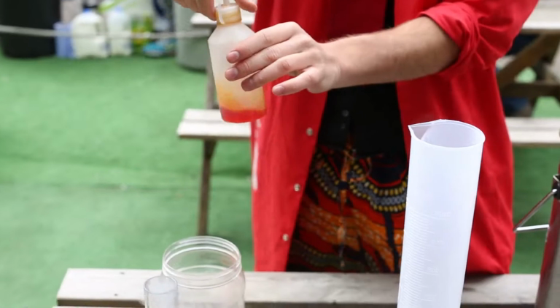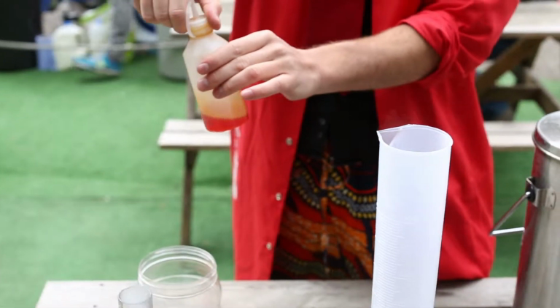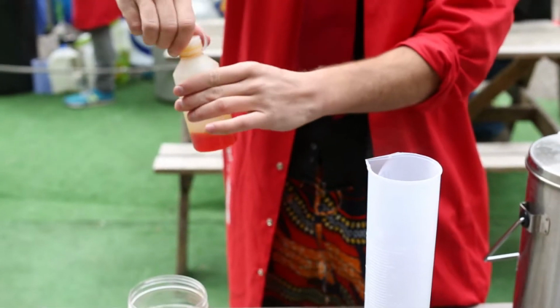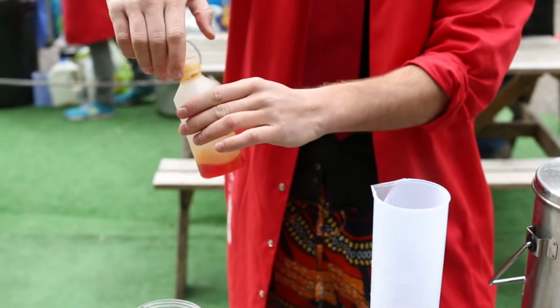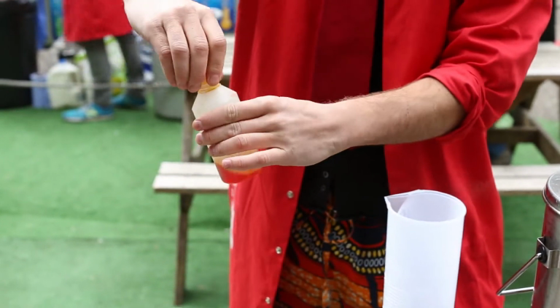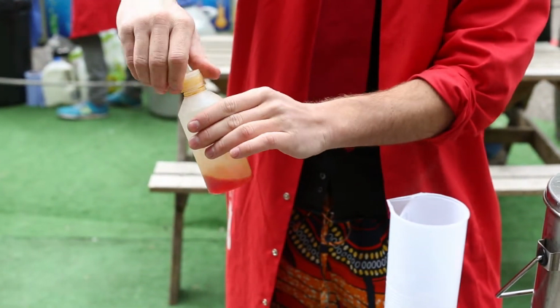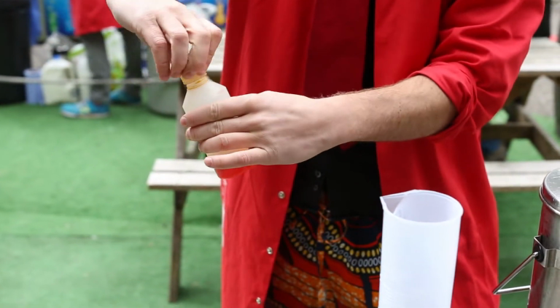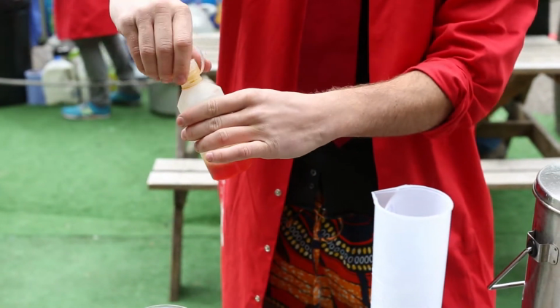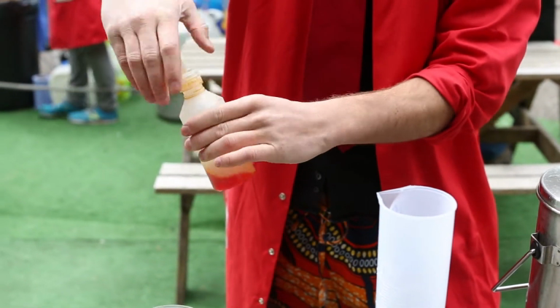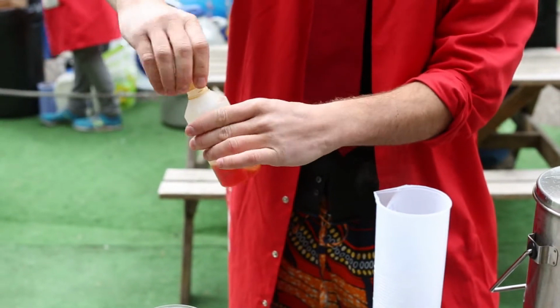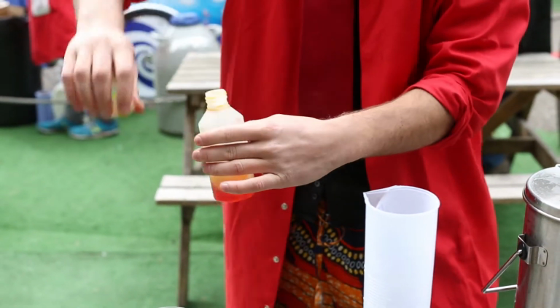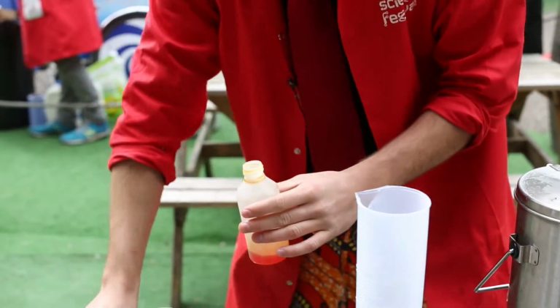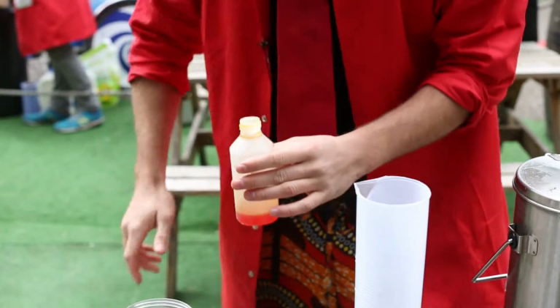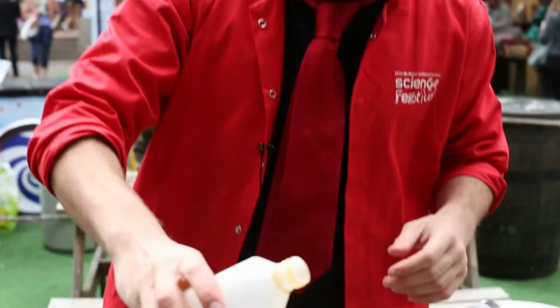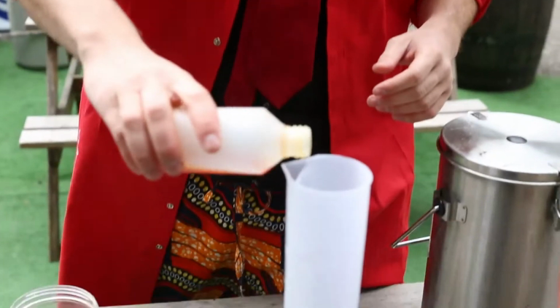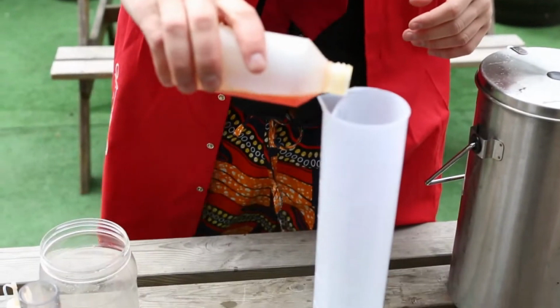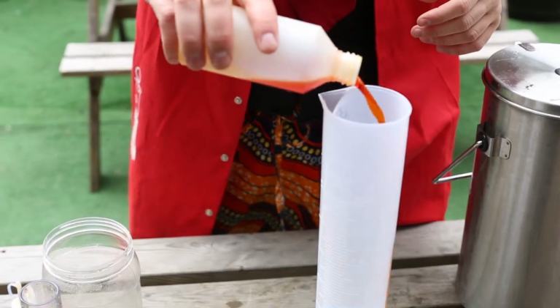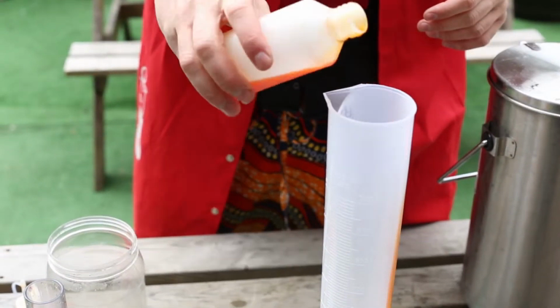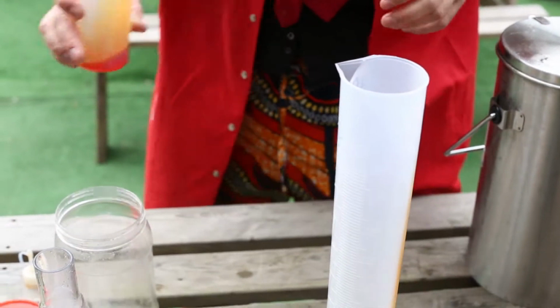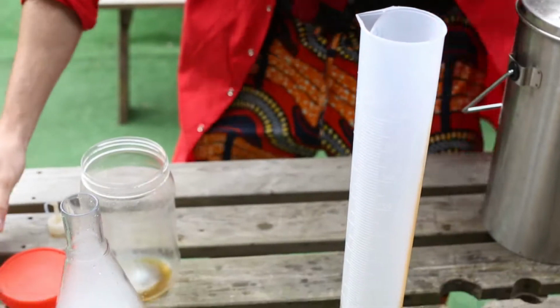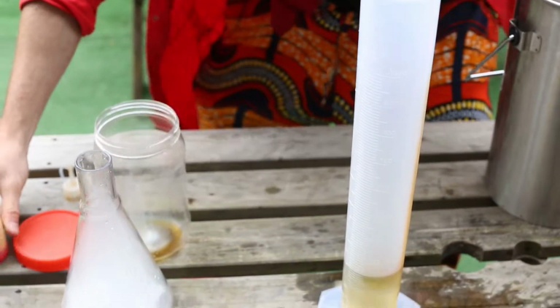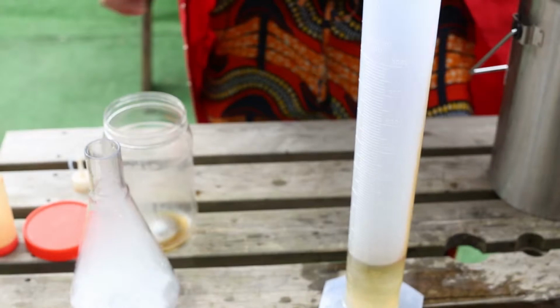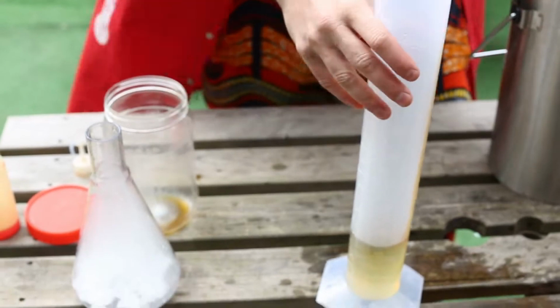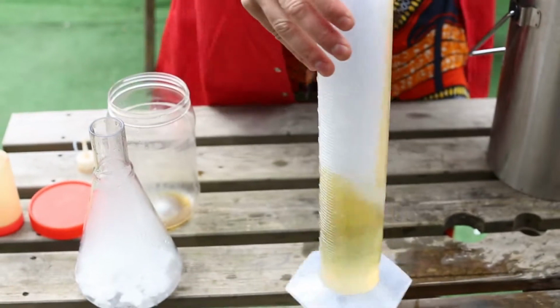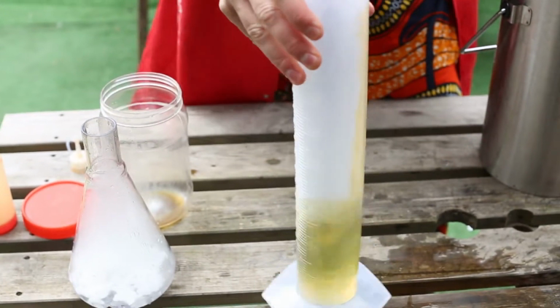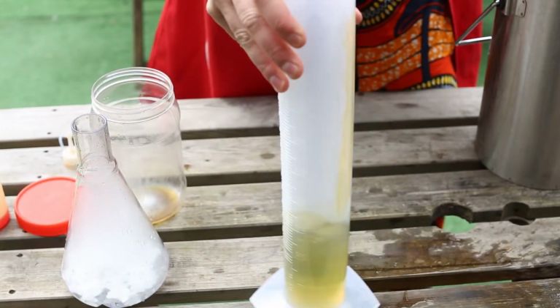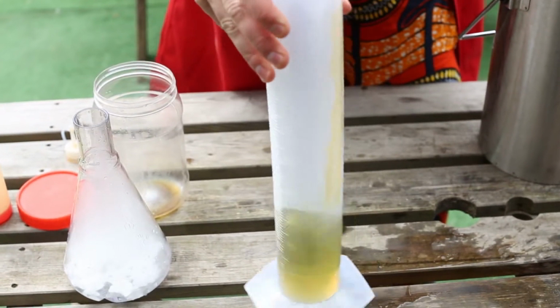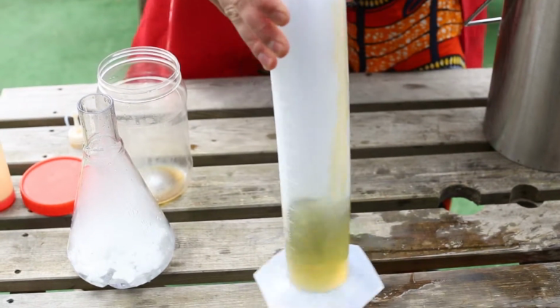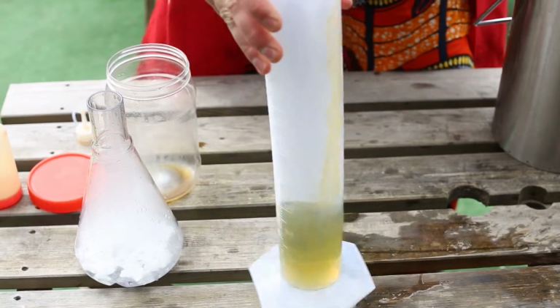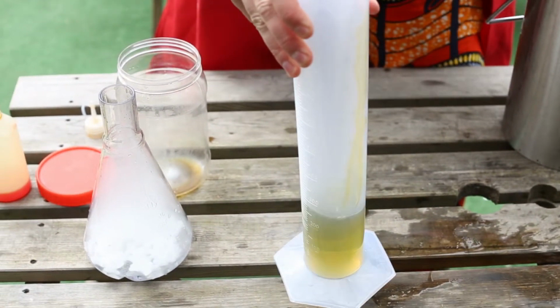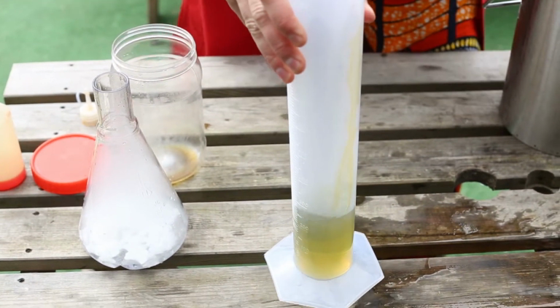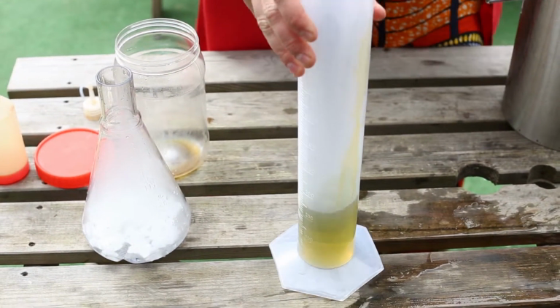This chemical changes colour depending on the pH of what it's in. So, if it's red, it's acidic; if it's purpley-blue, alkali; green, neutral. There we go — a nice green.